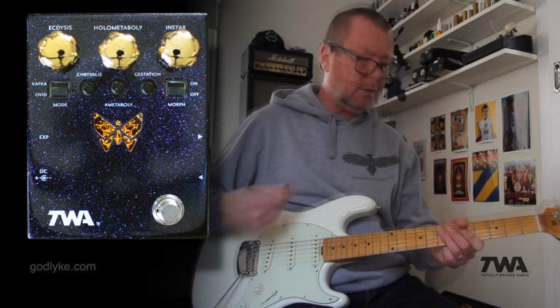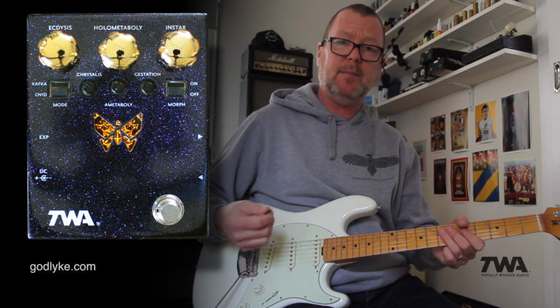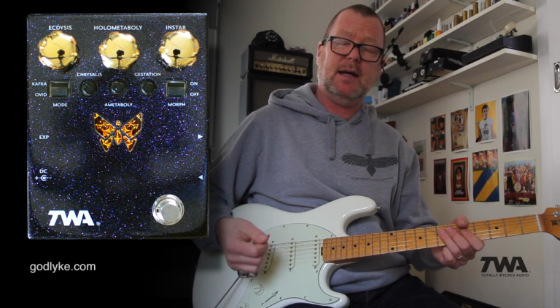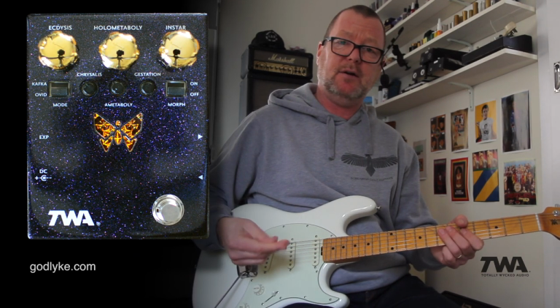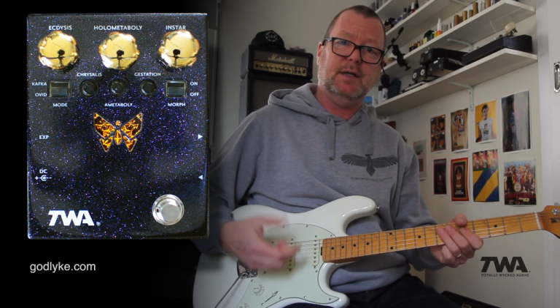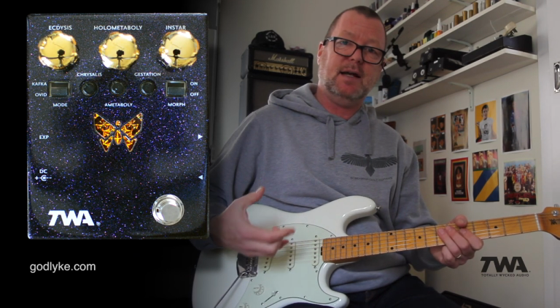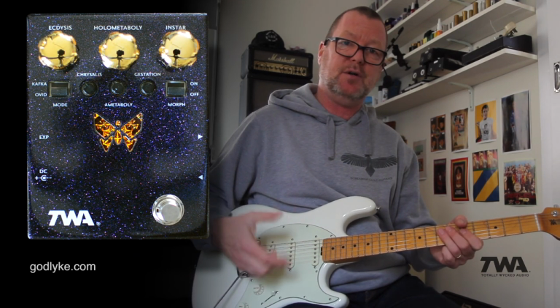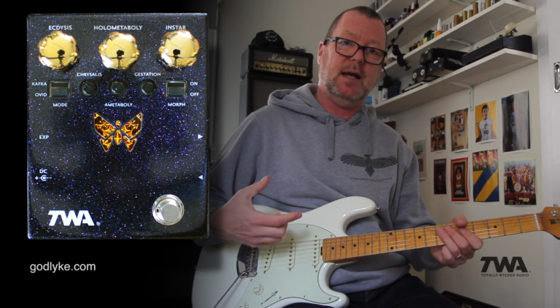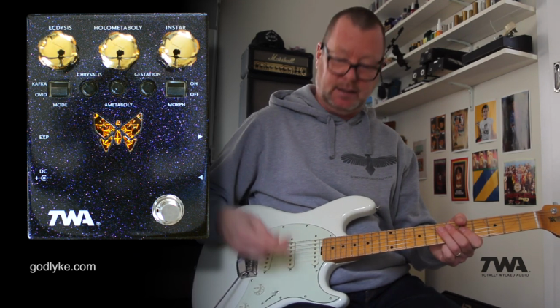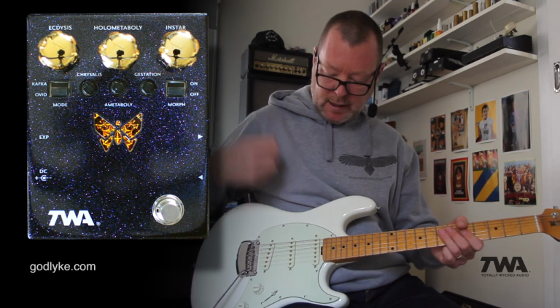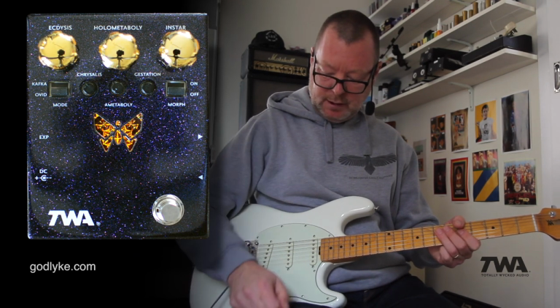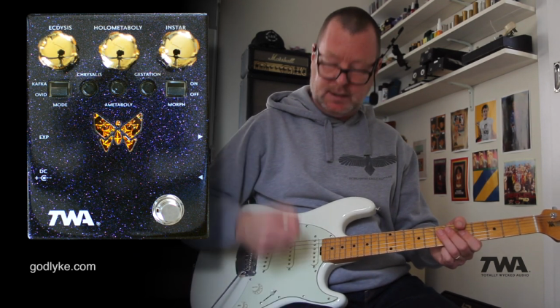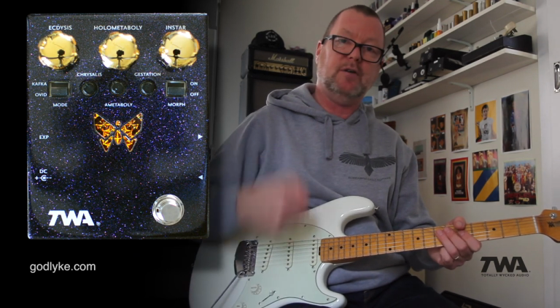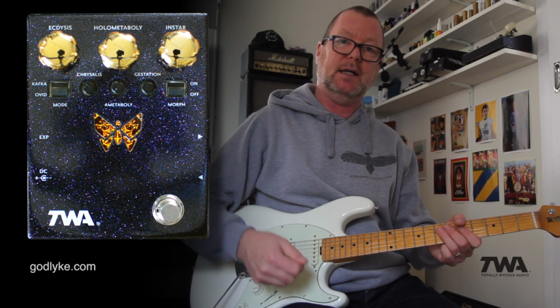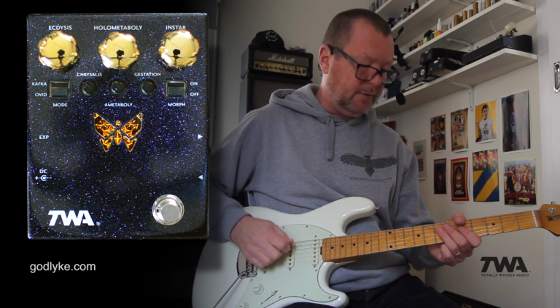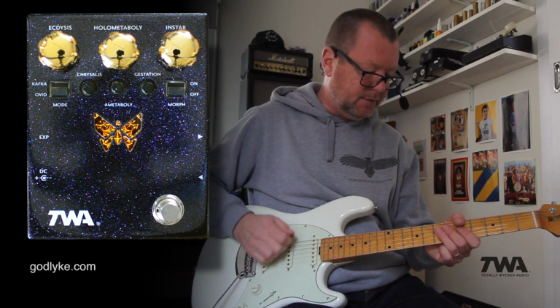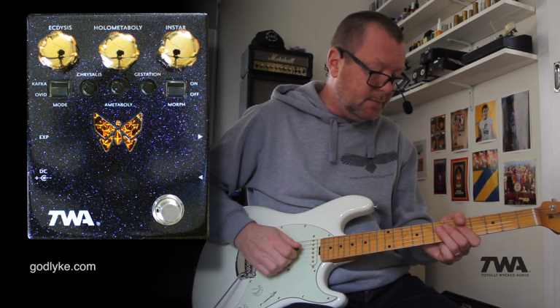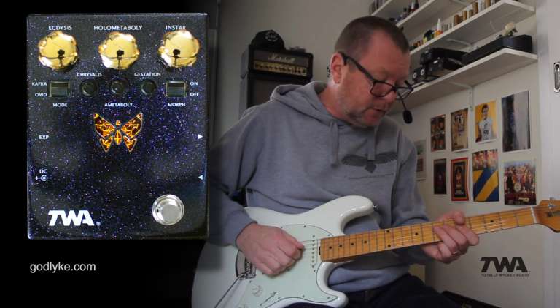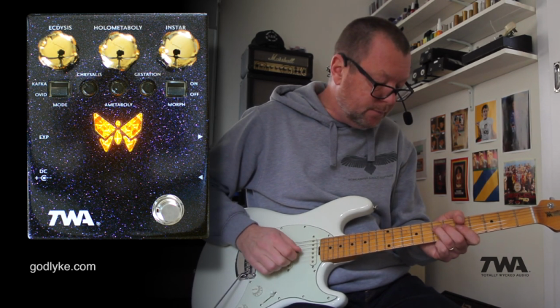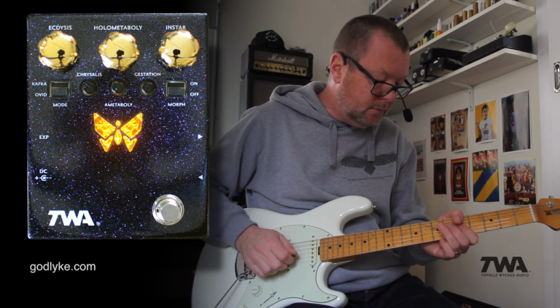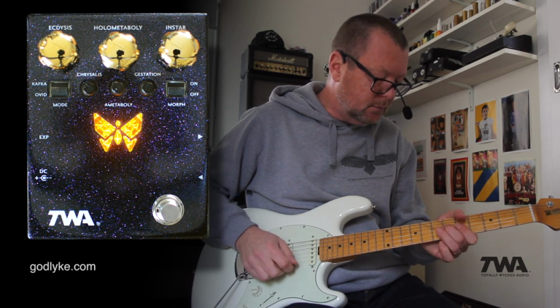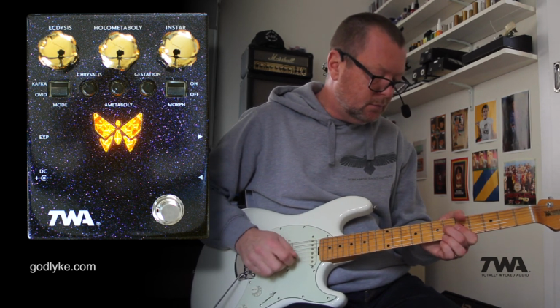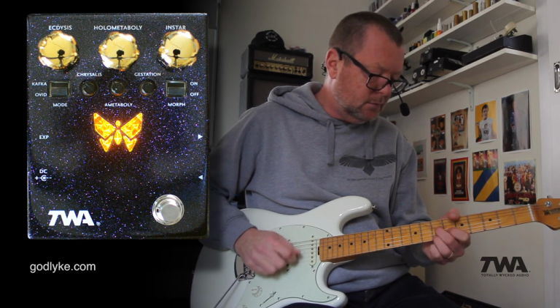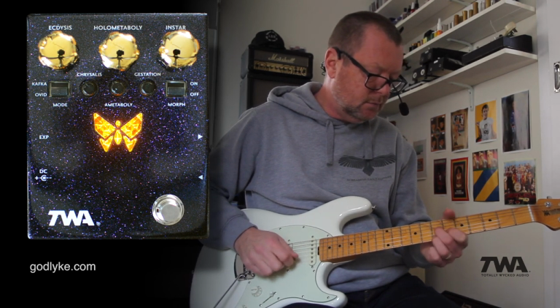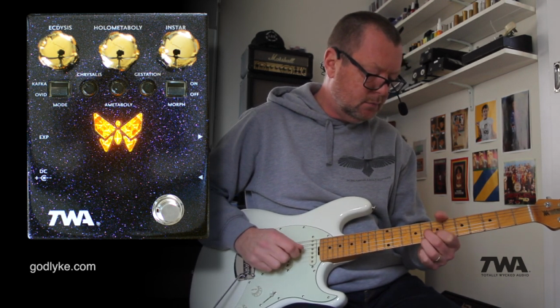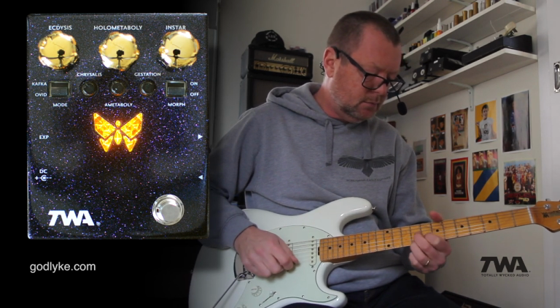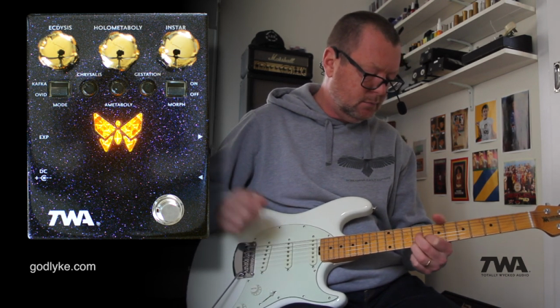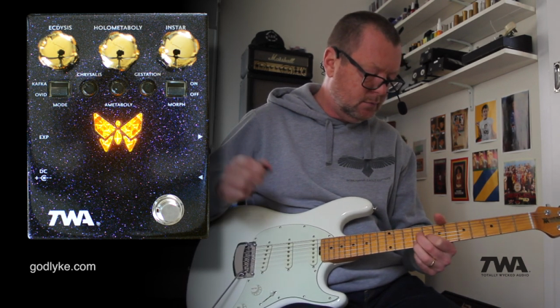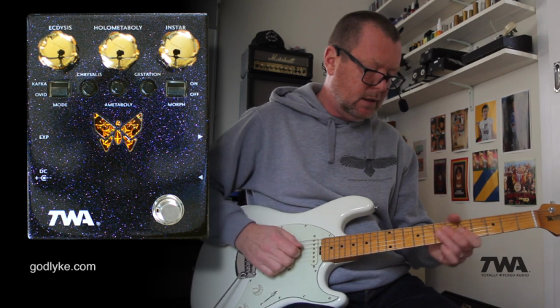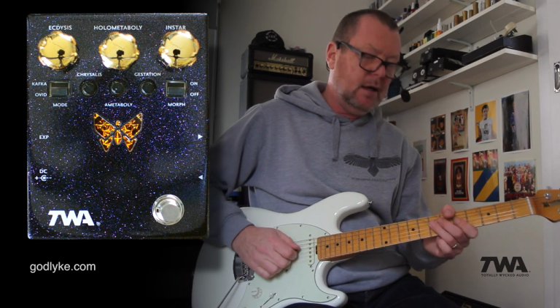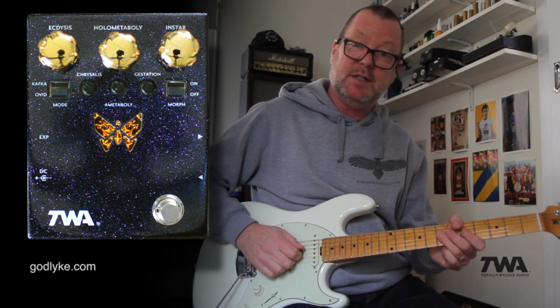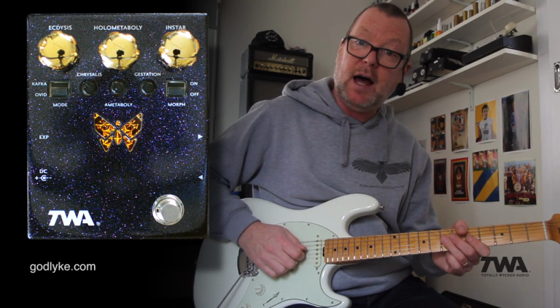The great thing about the DM-02 is that it's controlled dynamically. The harder you hit the strings, the more effect you're going to get out of it. So if I hit them softly versus hard, you can really hear the difference.